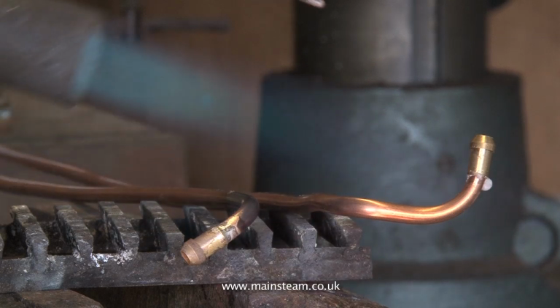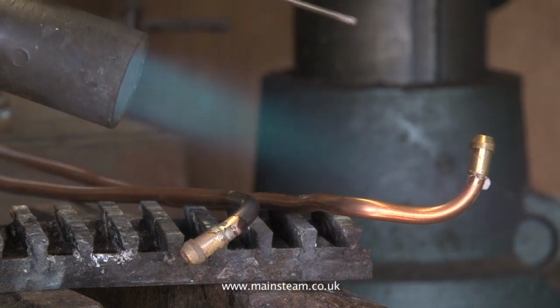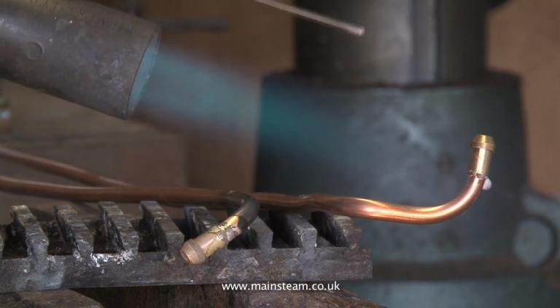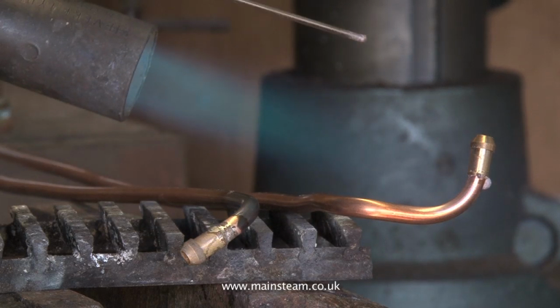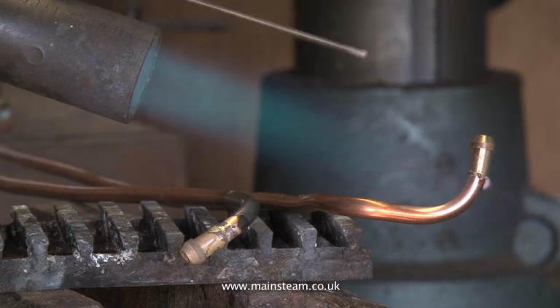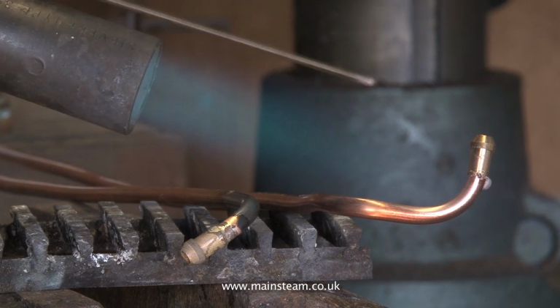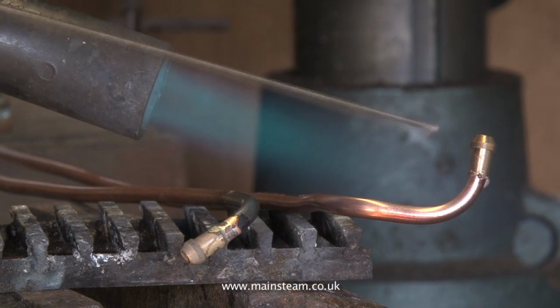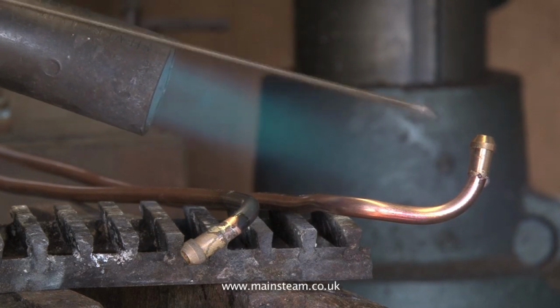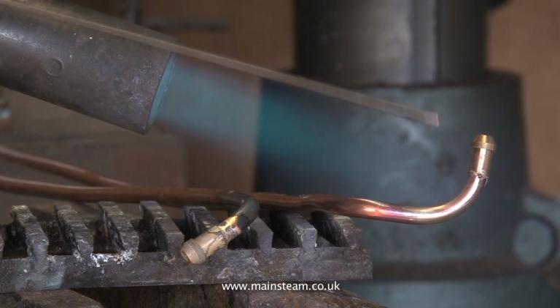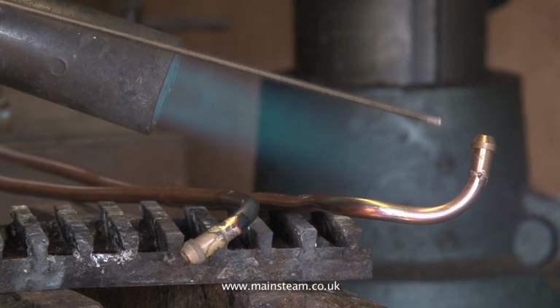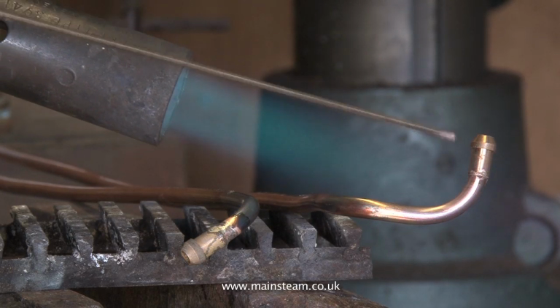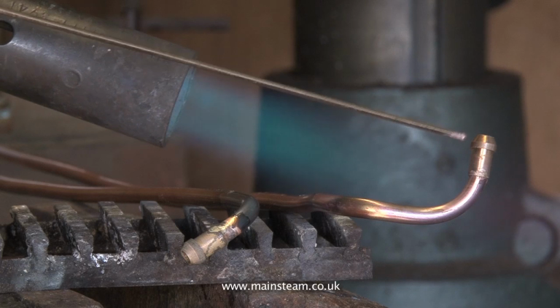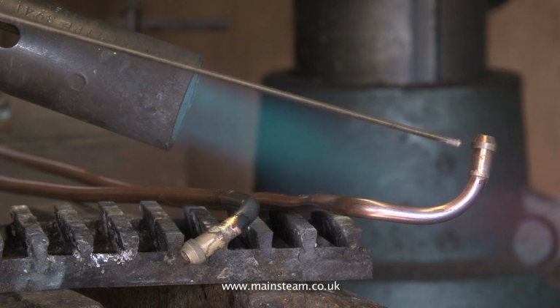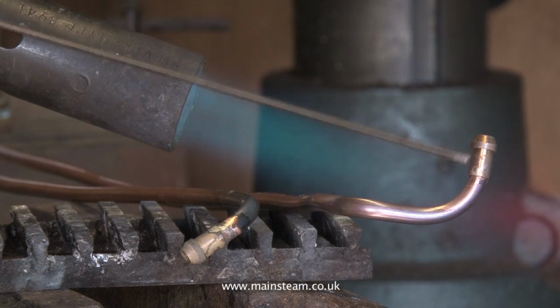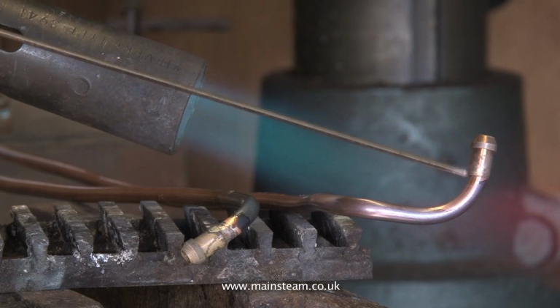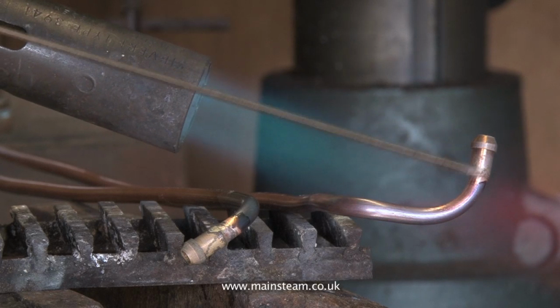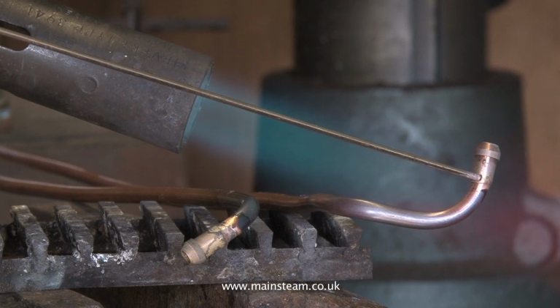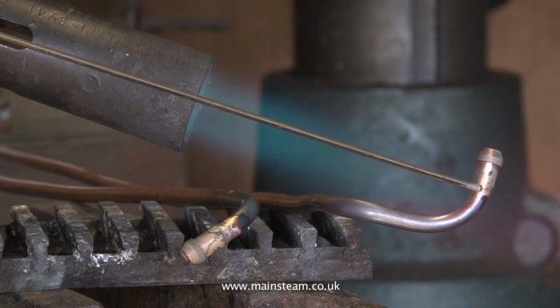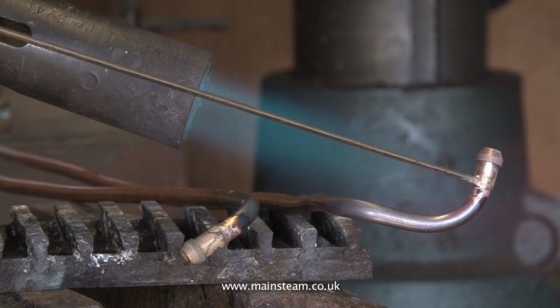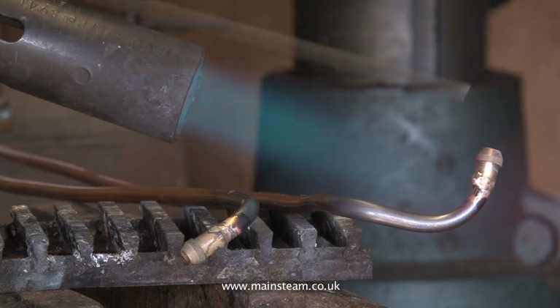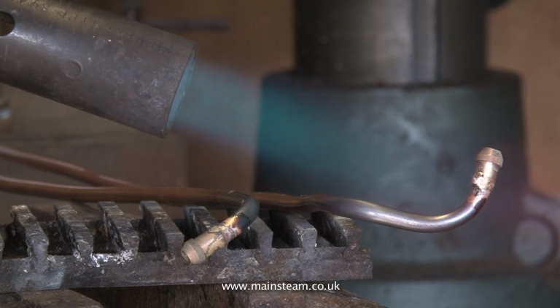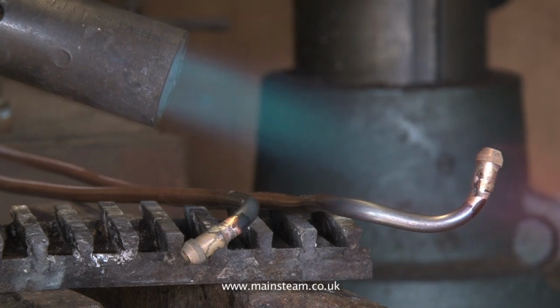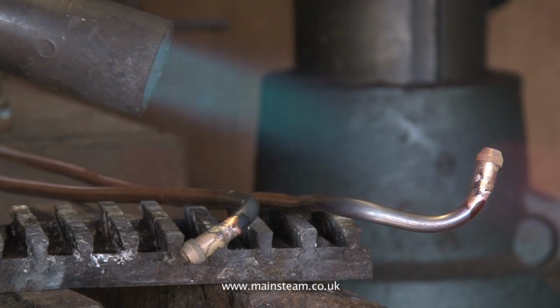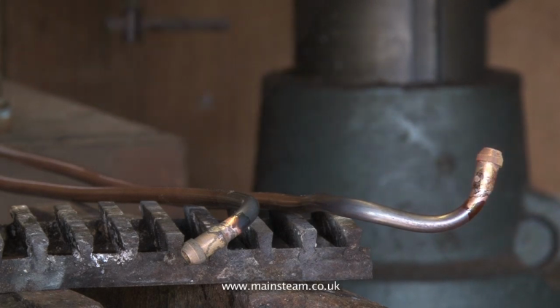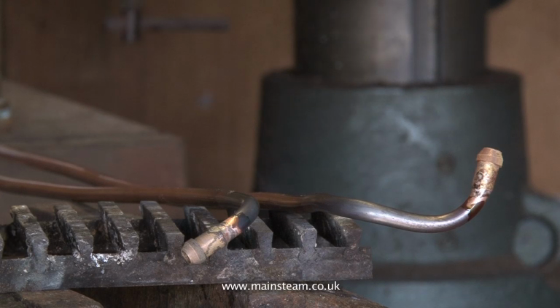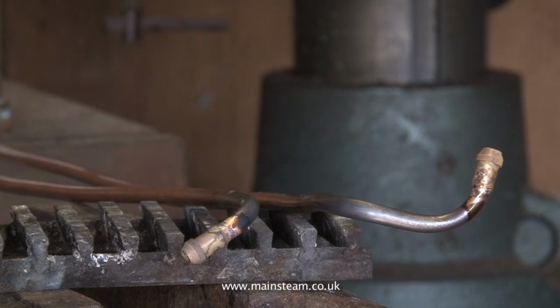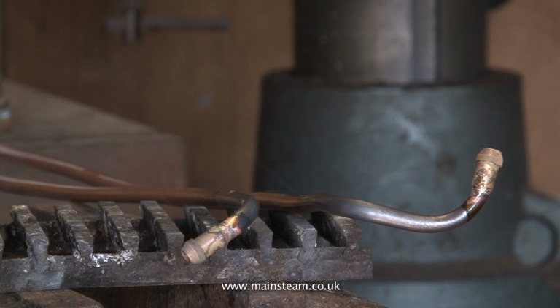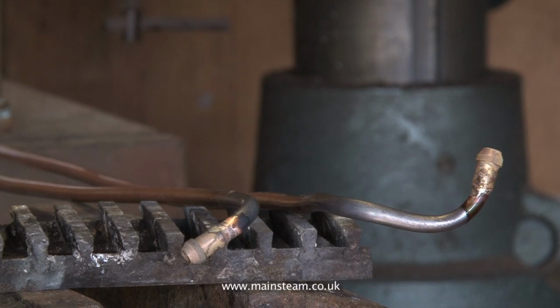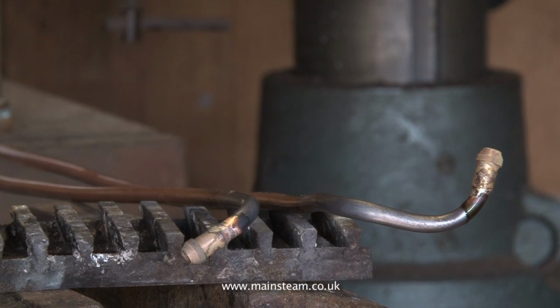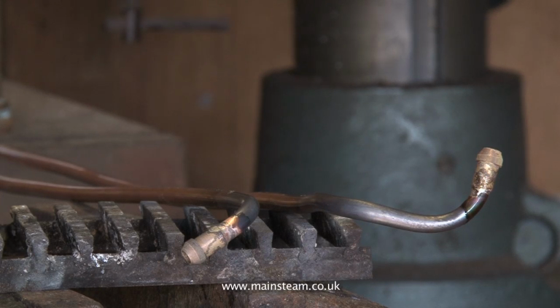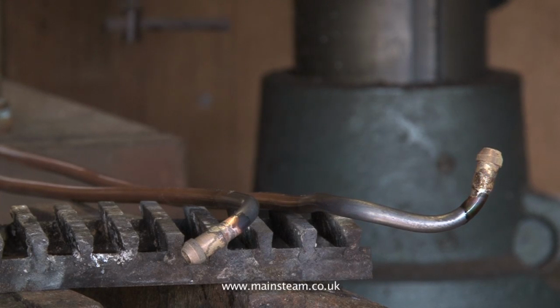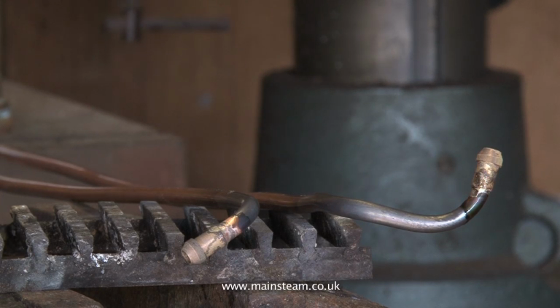As soon as the flux starts to run — there it goes — that's the time to touch it with the silver solder. You can see the importance of holding the heat on for a couple of seconds afterwards; it allows the silver solder to flow around the joint.